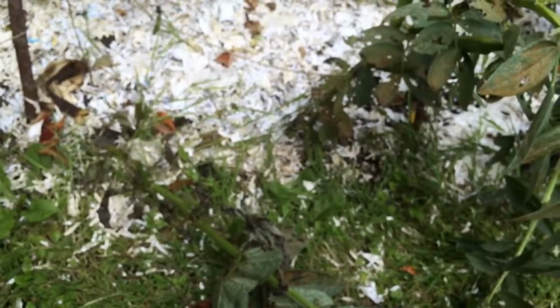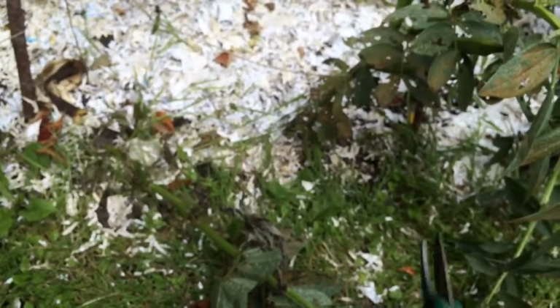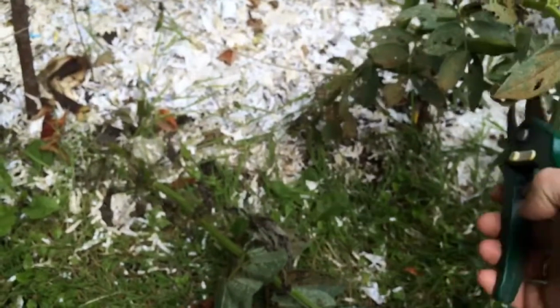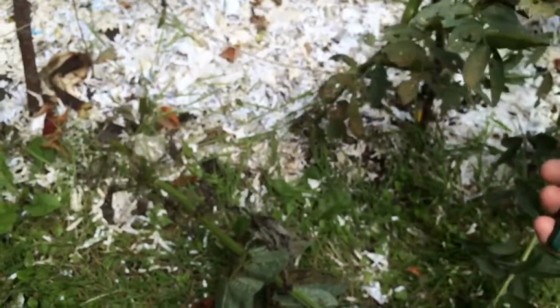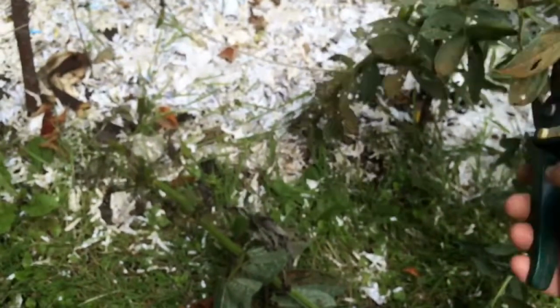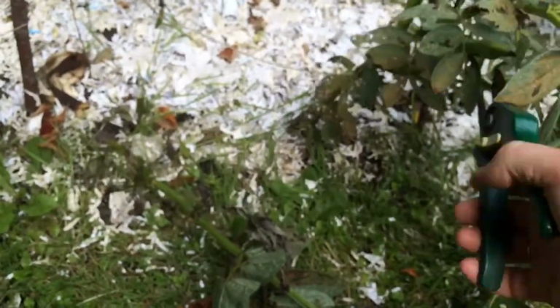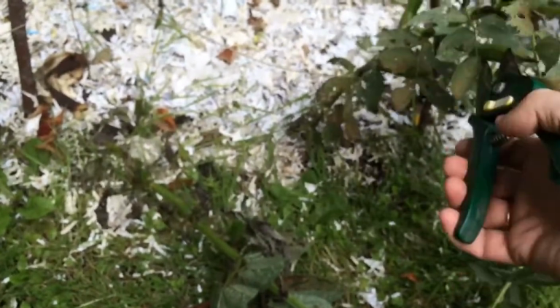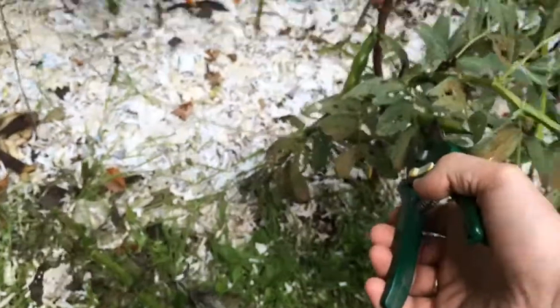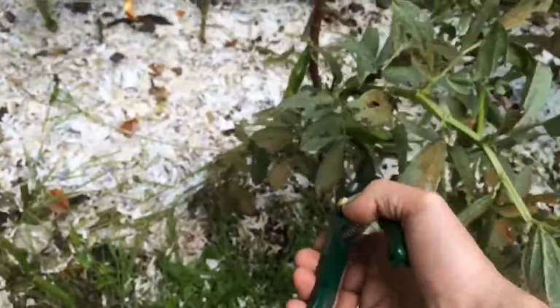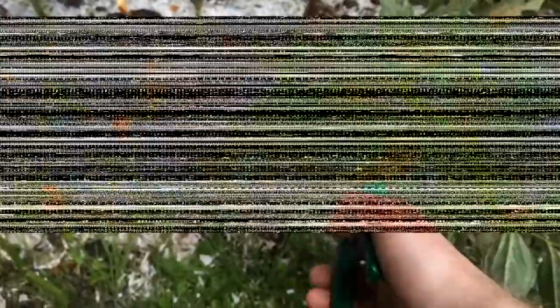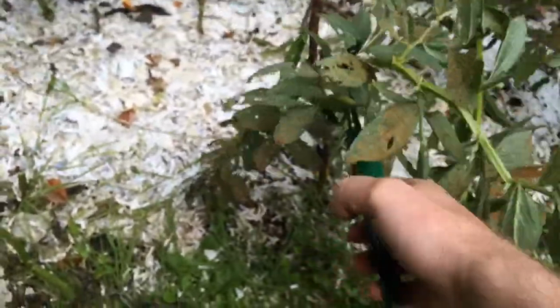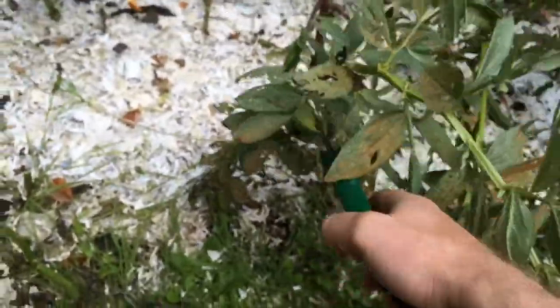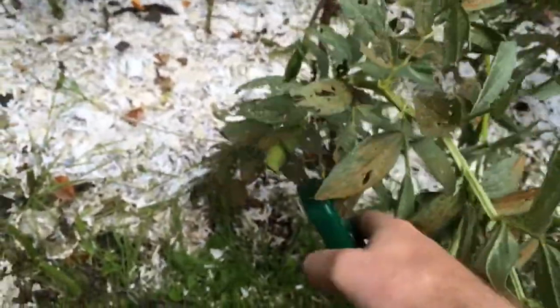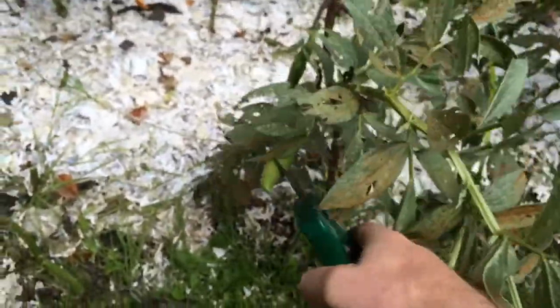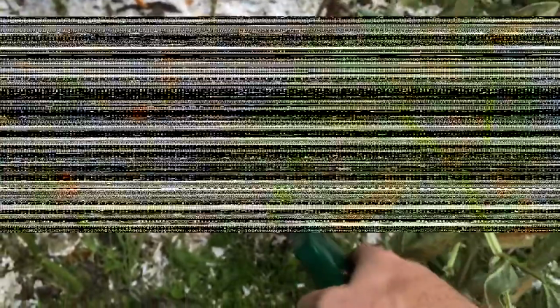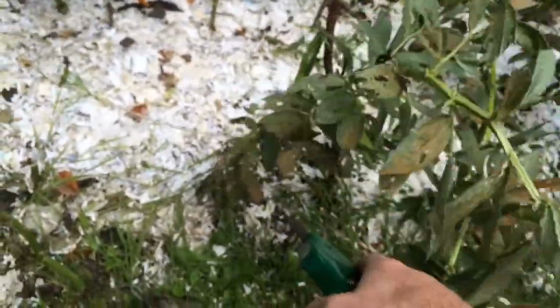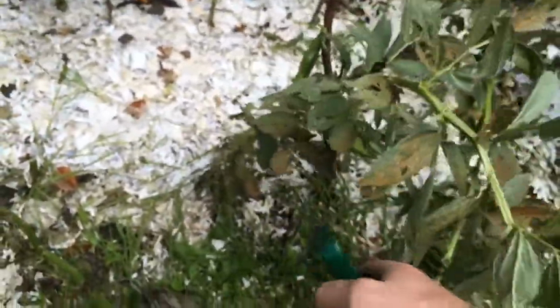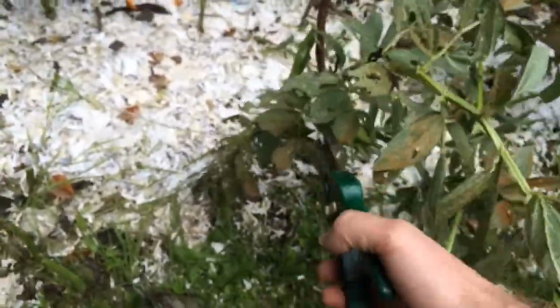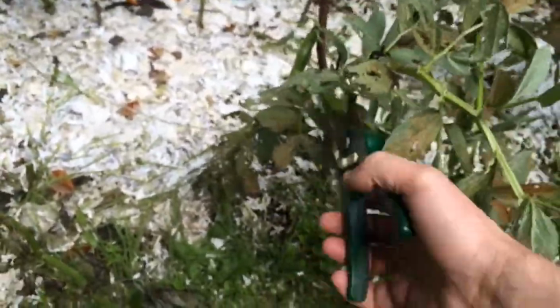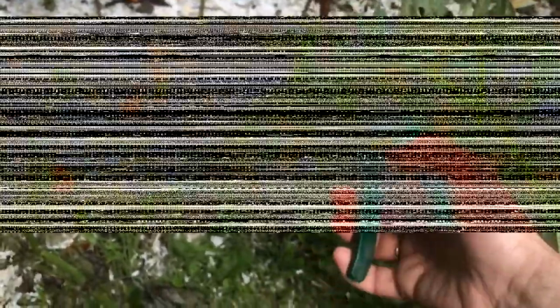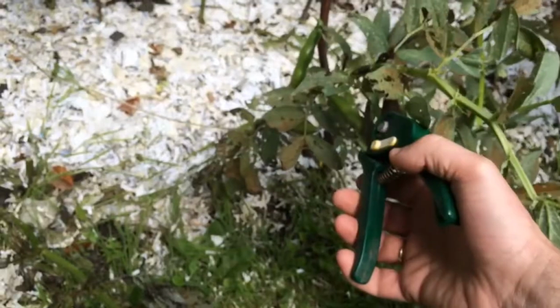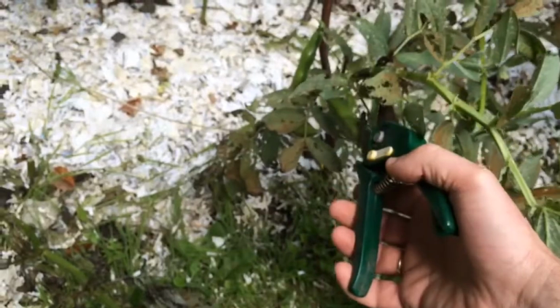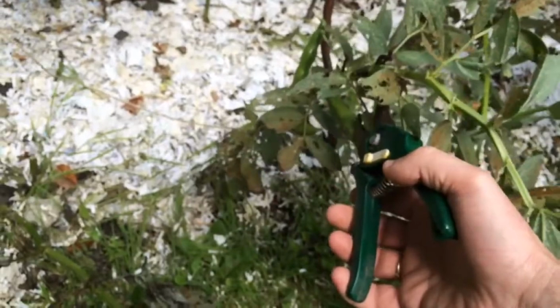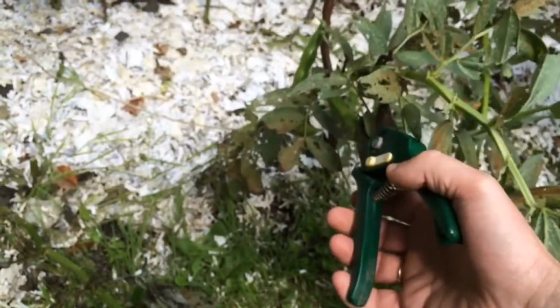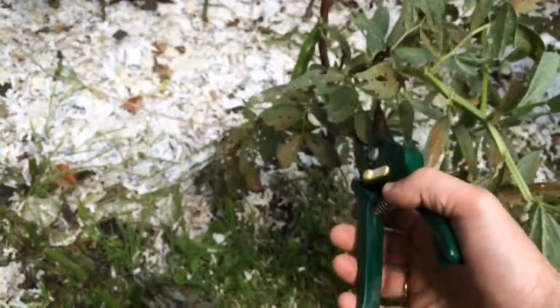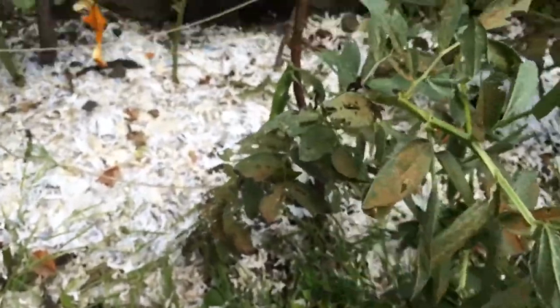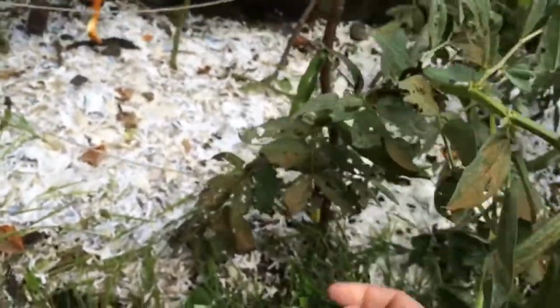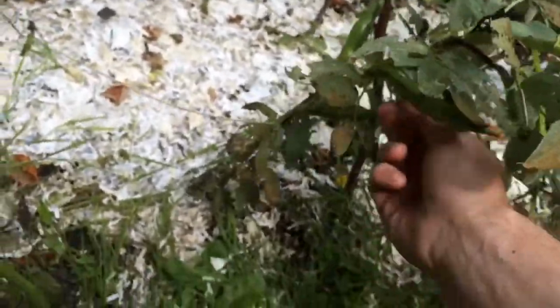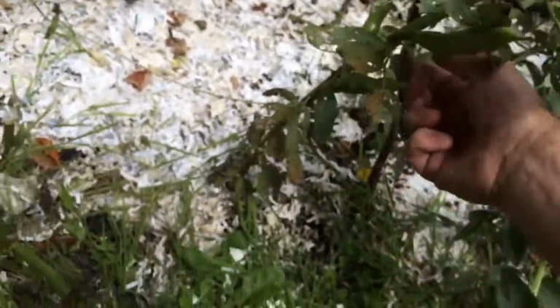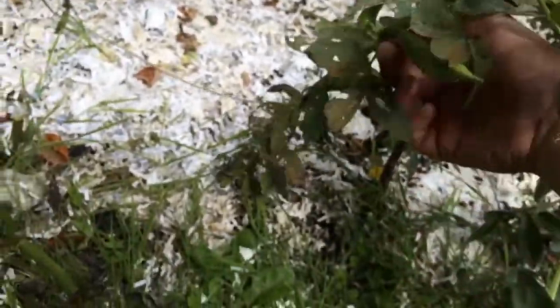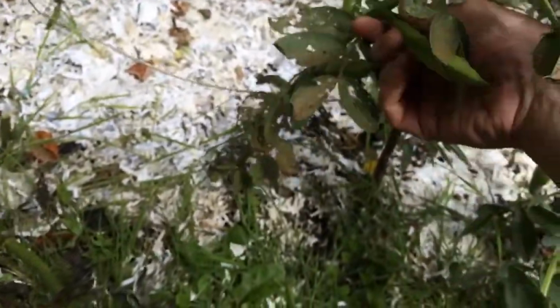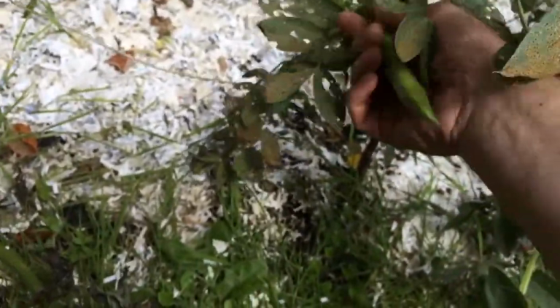If you've got broad bean rust but you've still got pods on the plant, the general consensus is that the beans inside should still be alright to eat. So I'm going to test that for you now — let's get this pod.